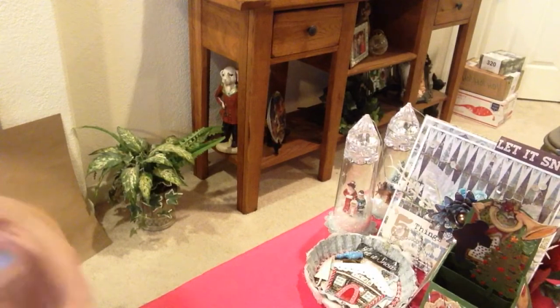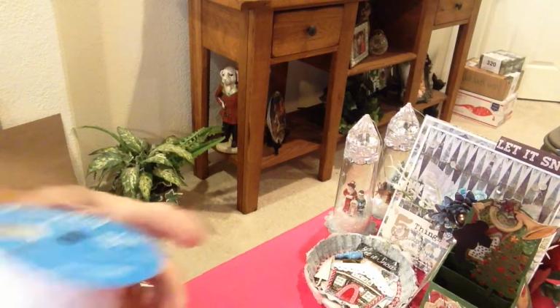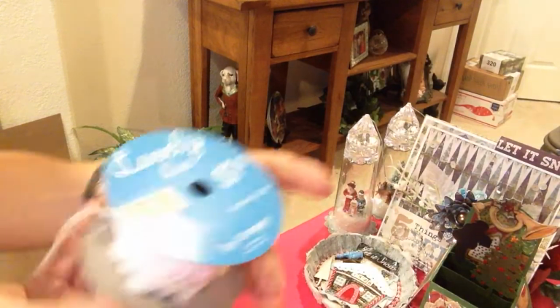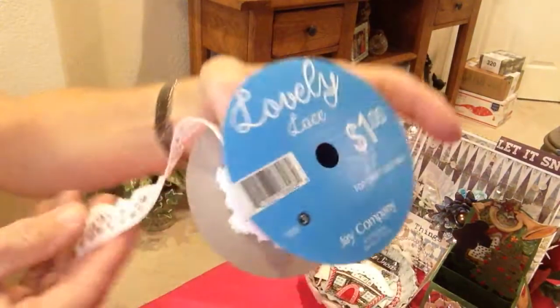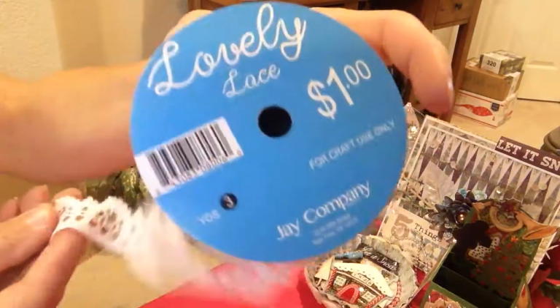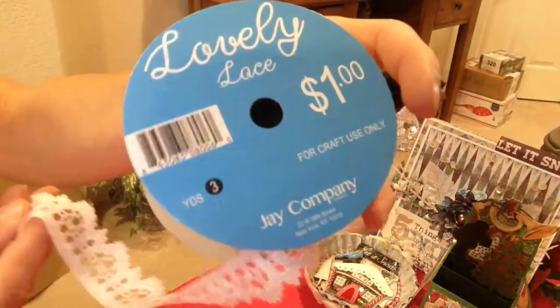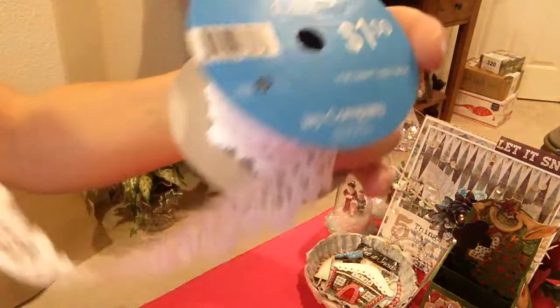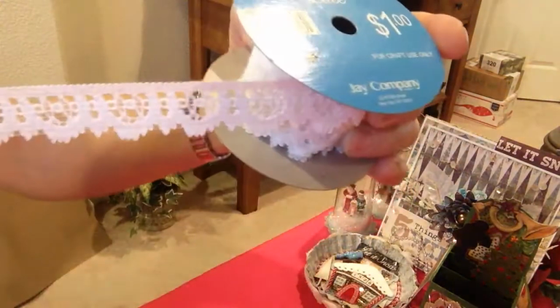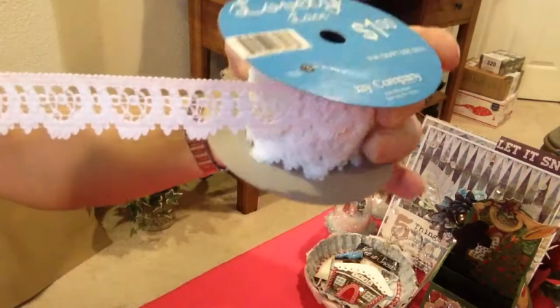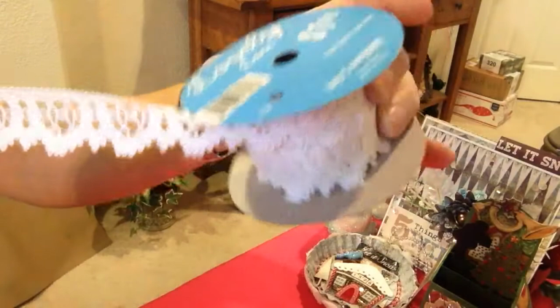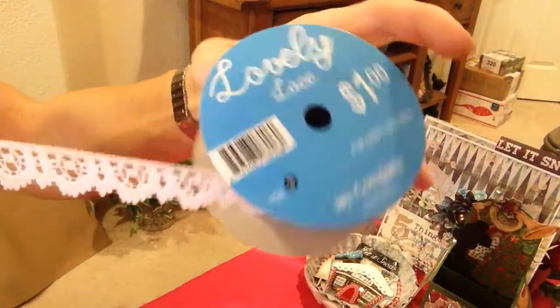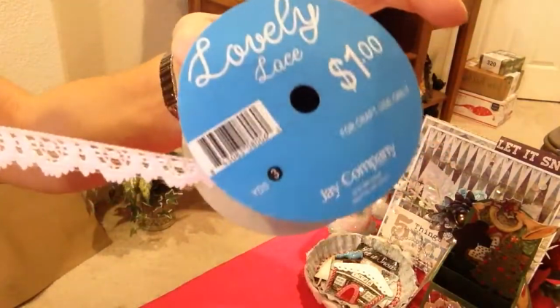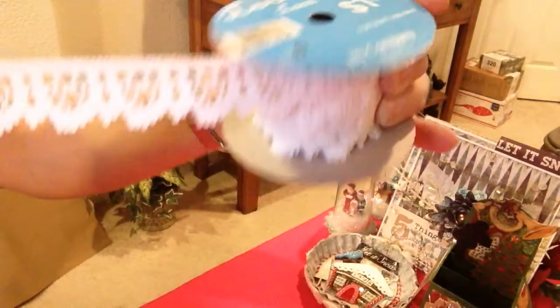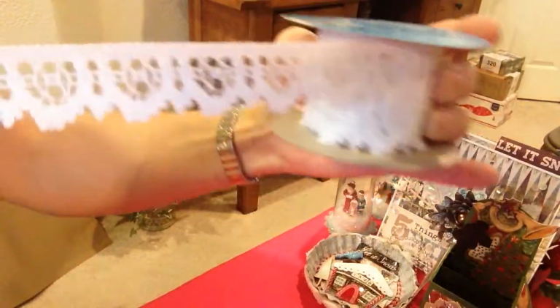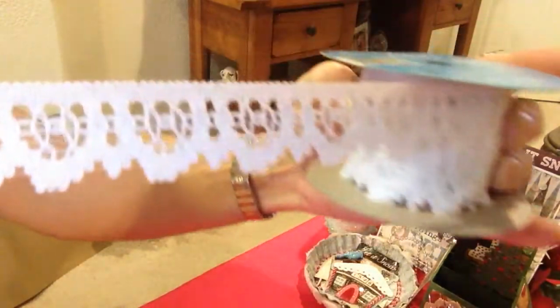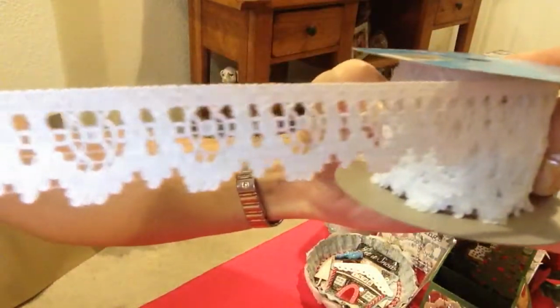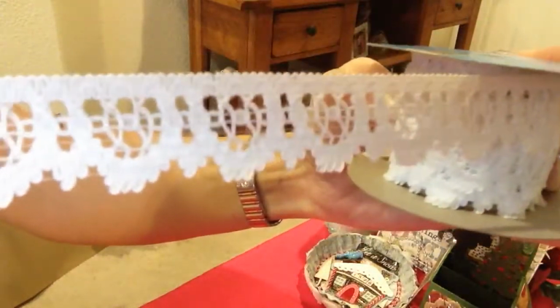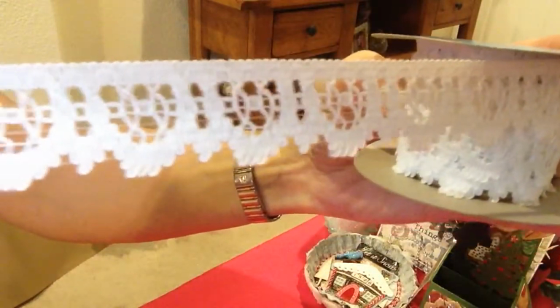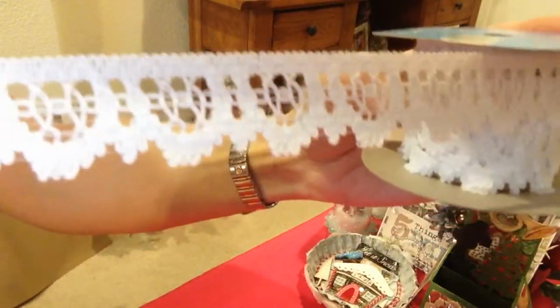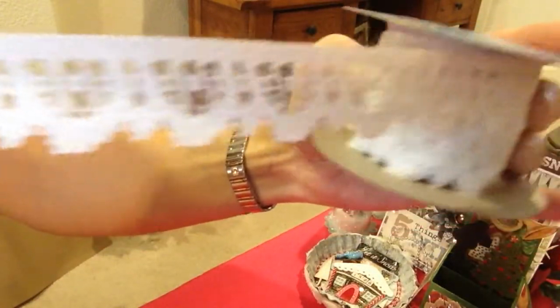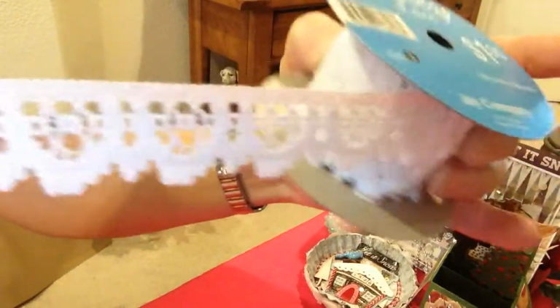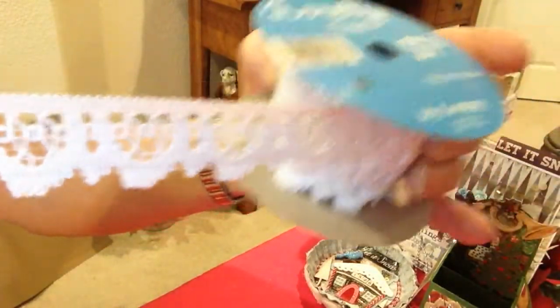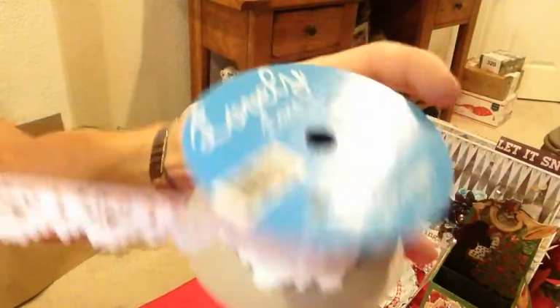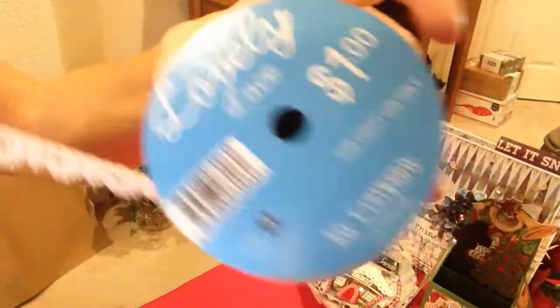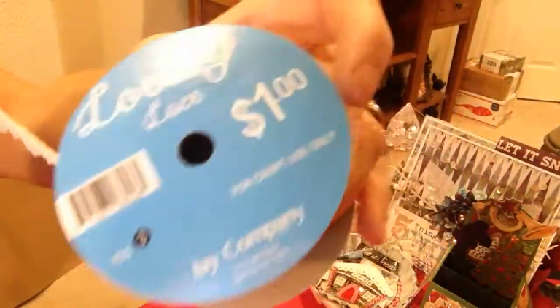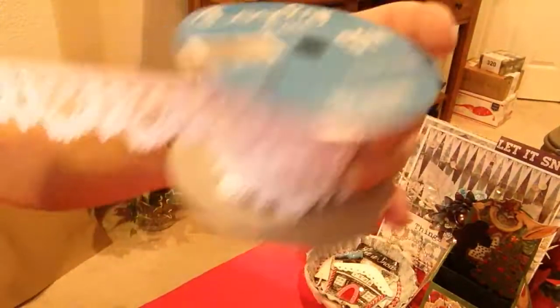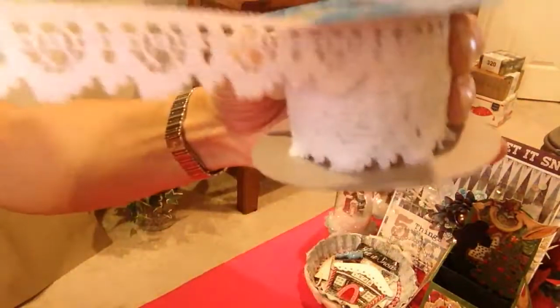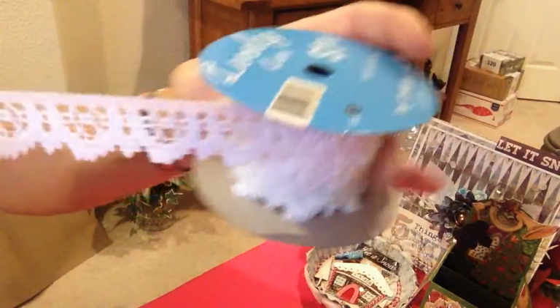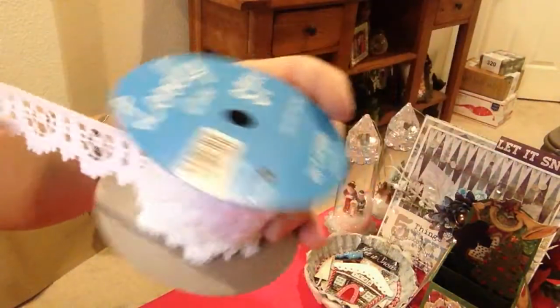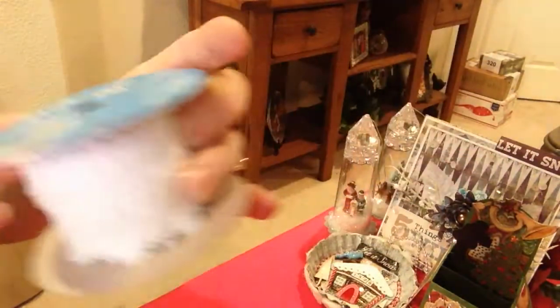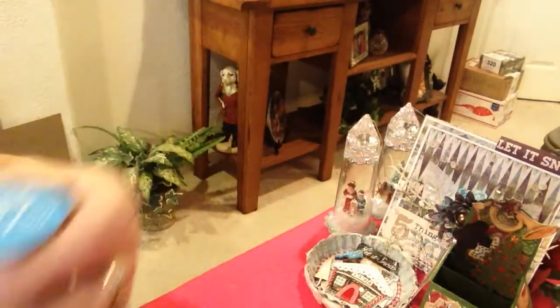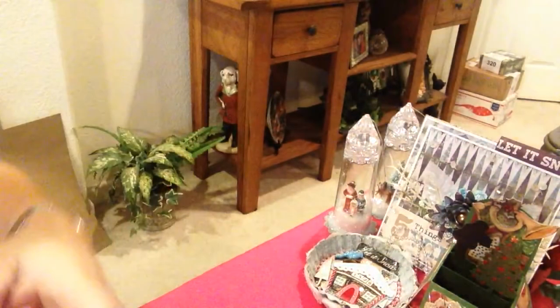I used this trim I got from Joann's a while ago and it's just a dollar. Really pretty trim — can't believe it's a dollar, but it was. It's a dollar and you get a lot of it.